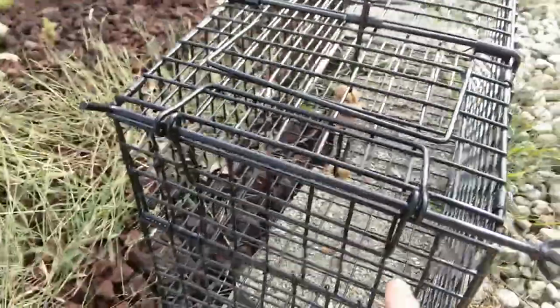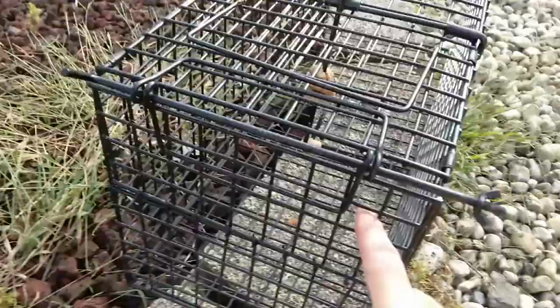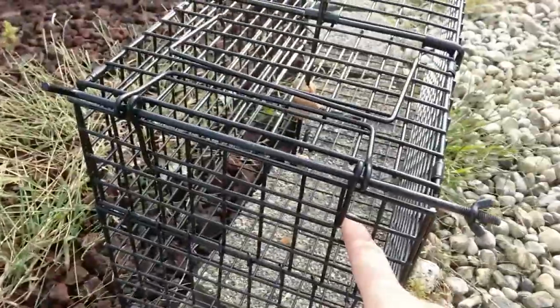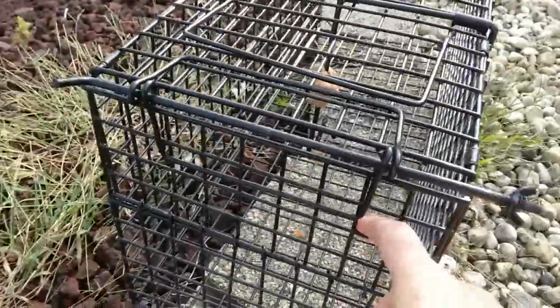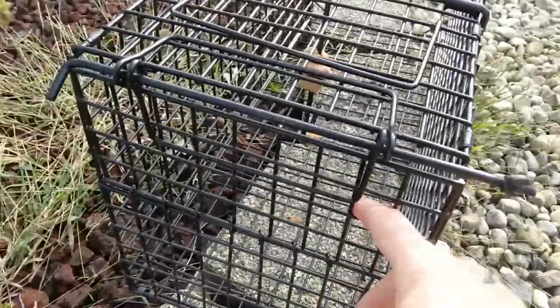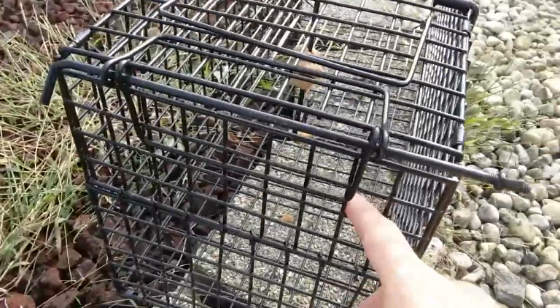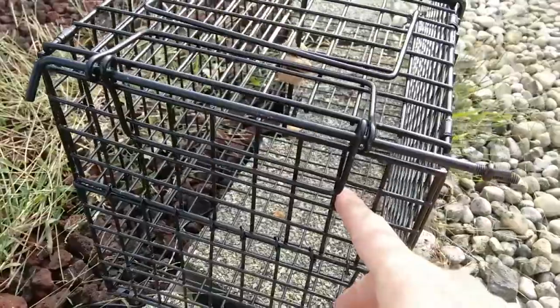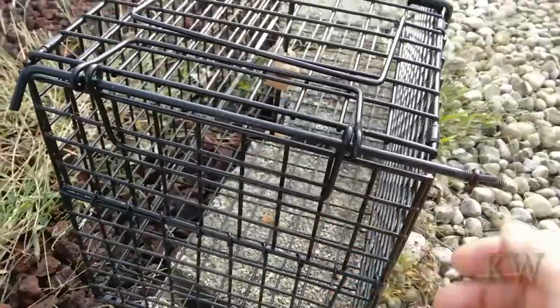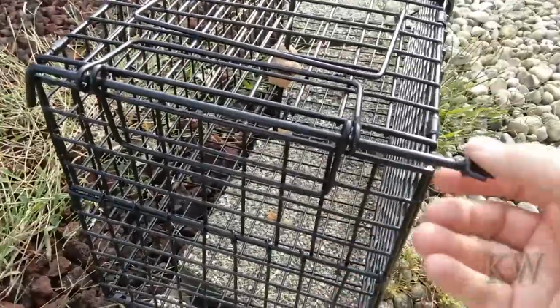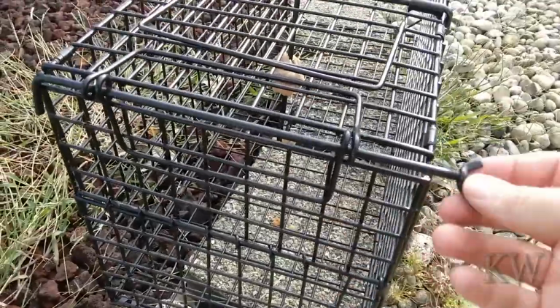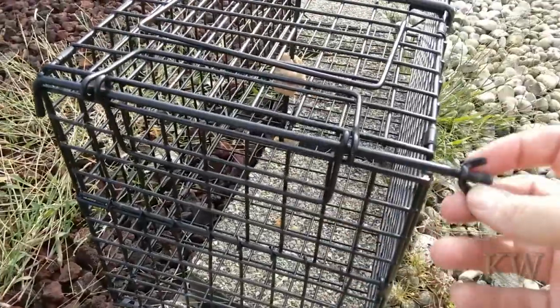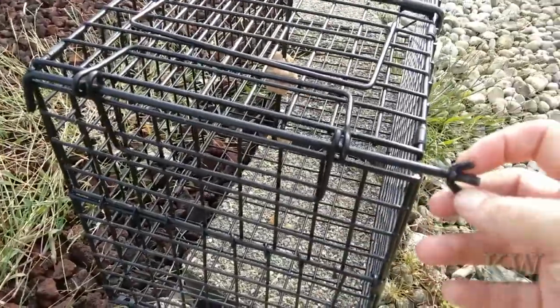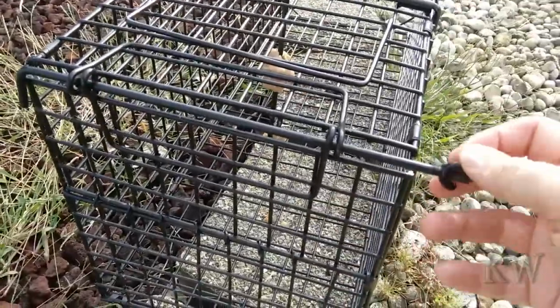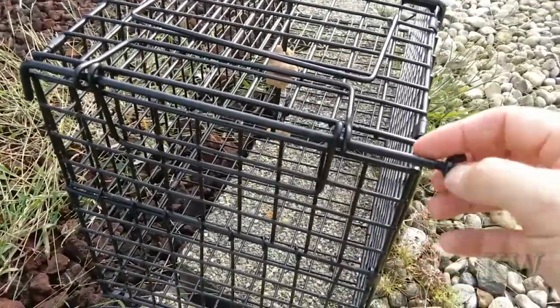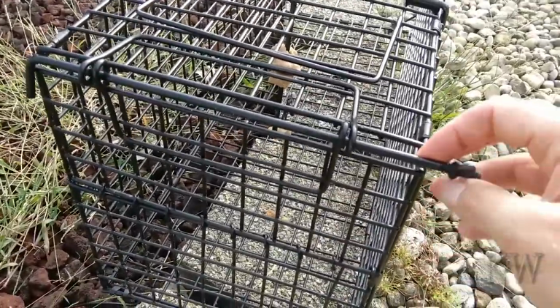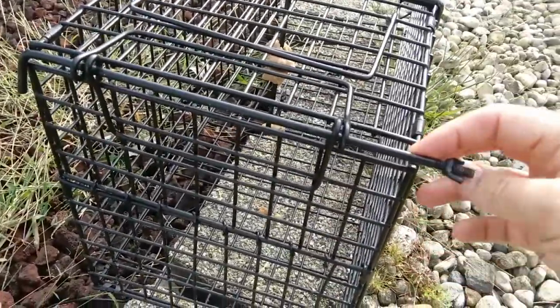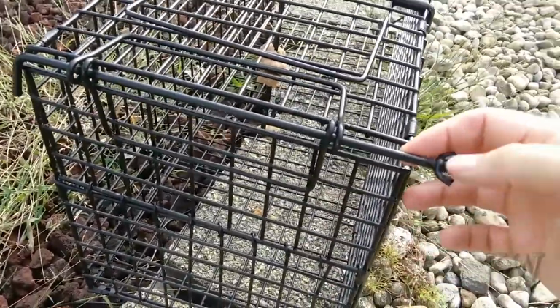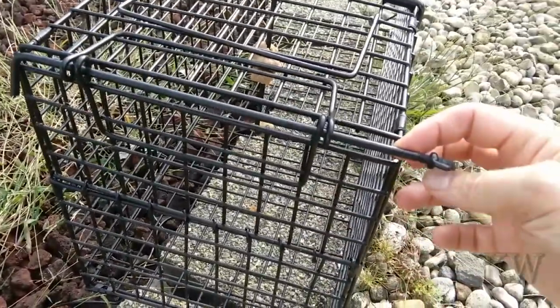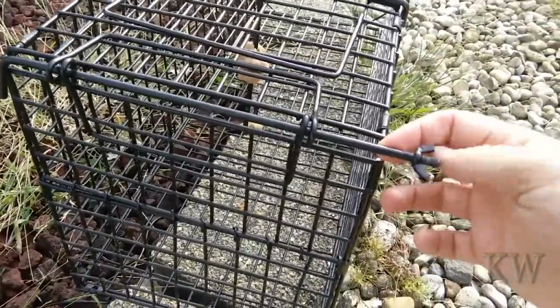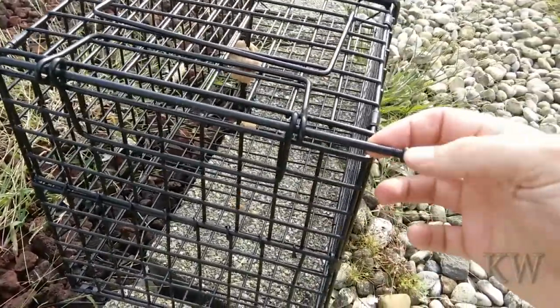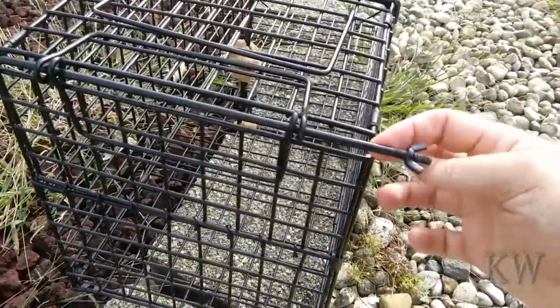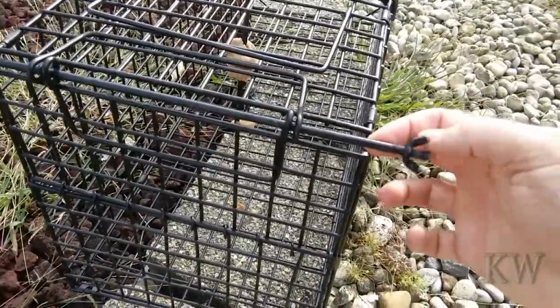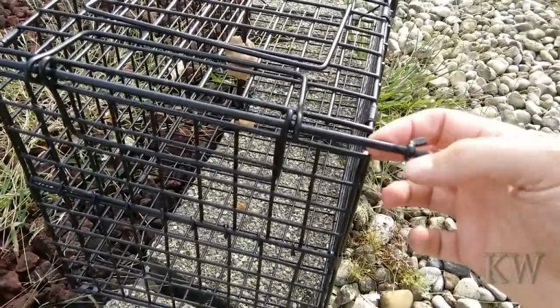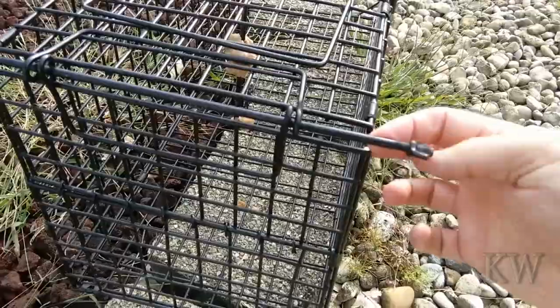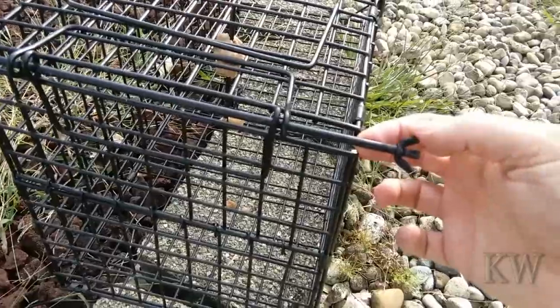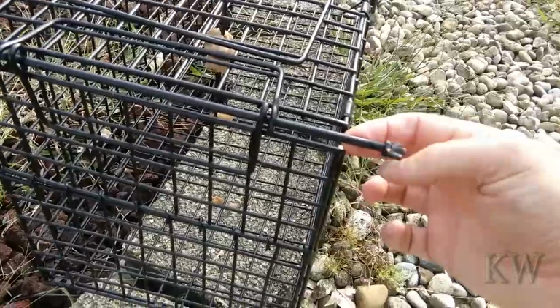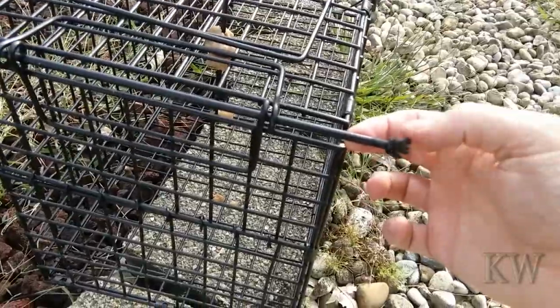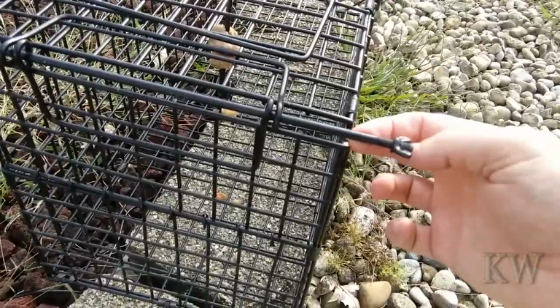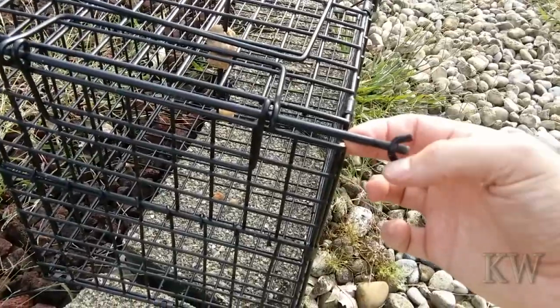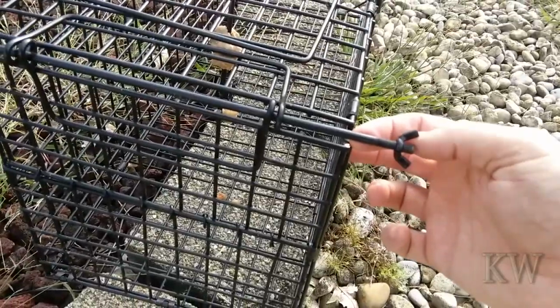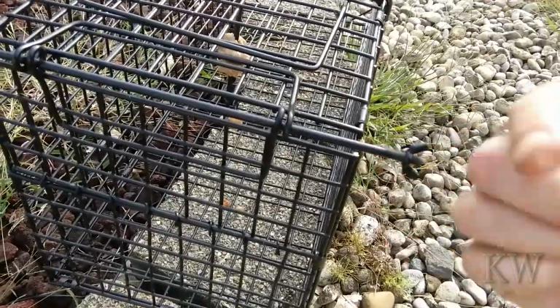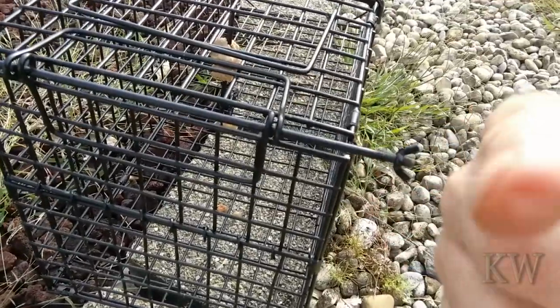If you want to bait it with that opening up the front, you take off this little wingnut — and I'm gonna do it one-handed for your pleasure, because I care. I care about you.